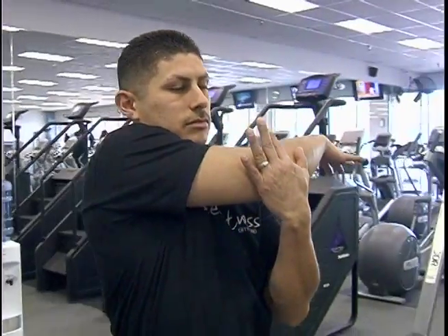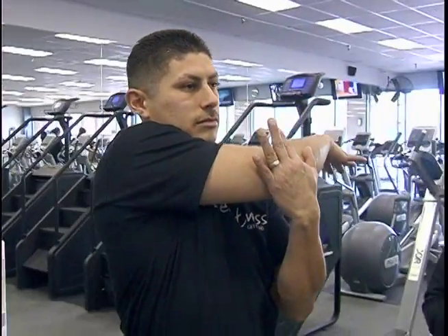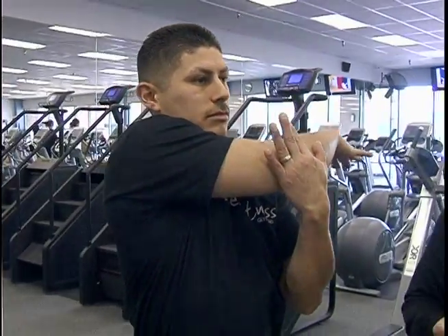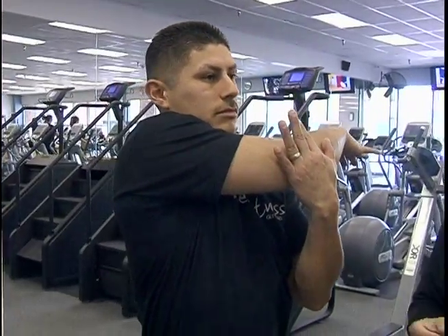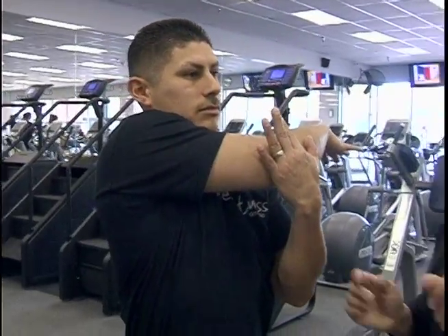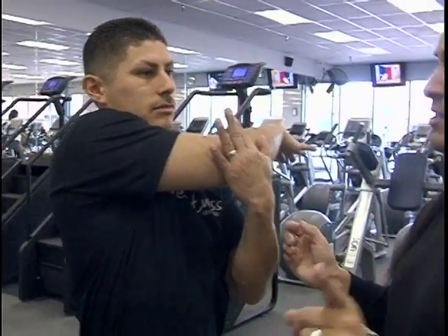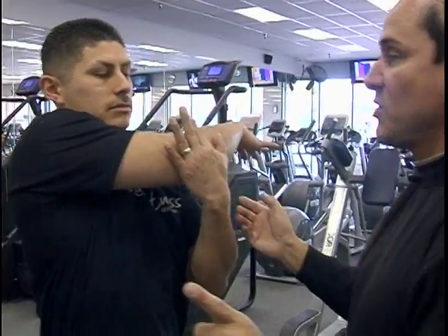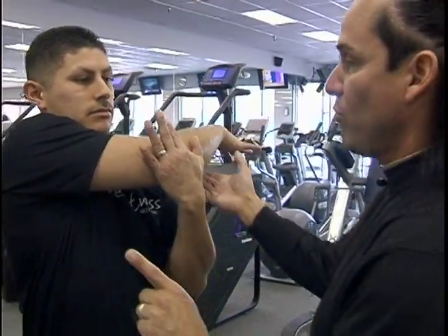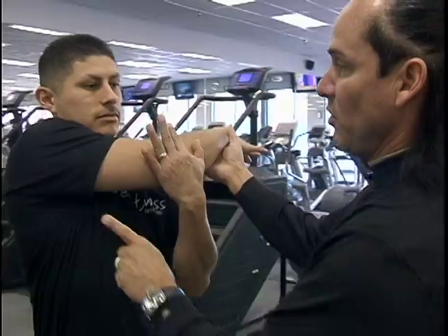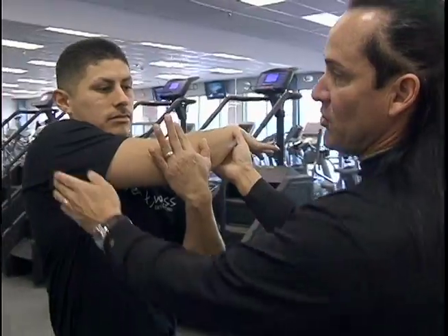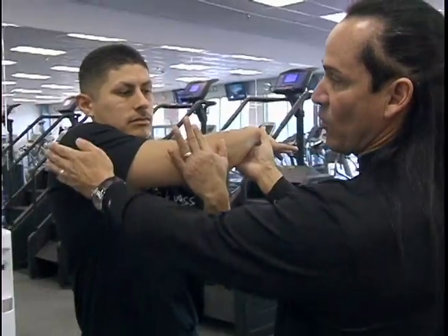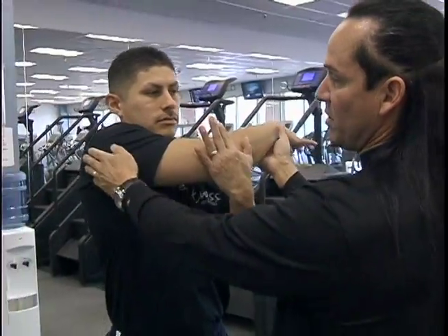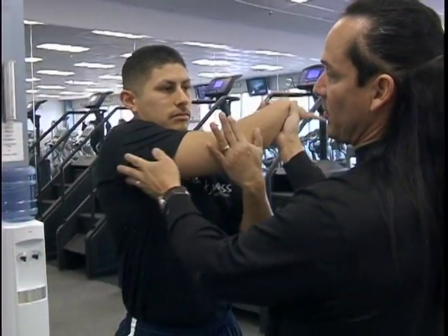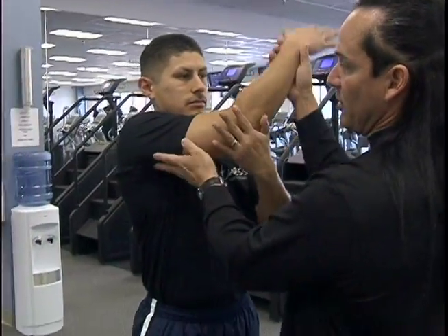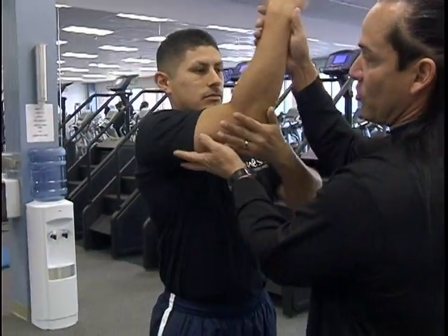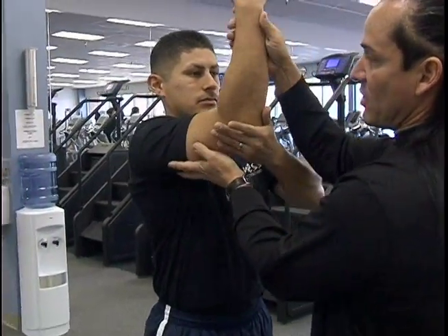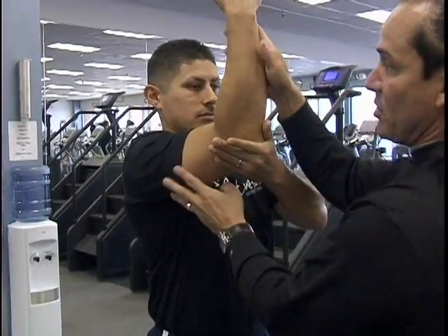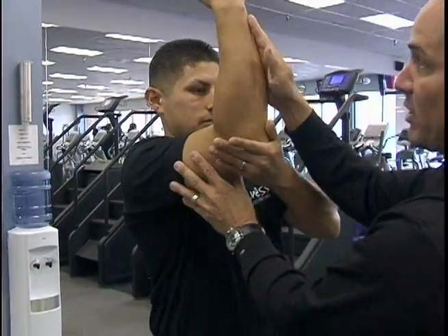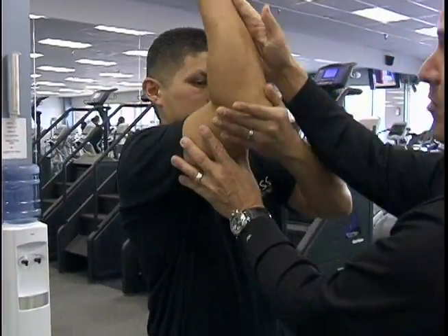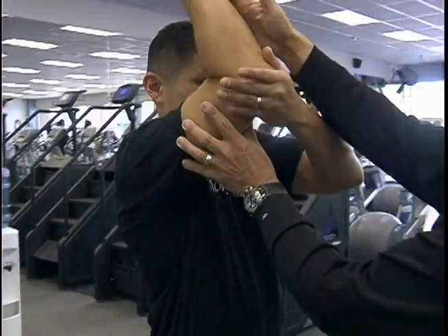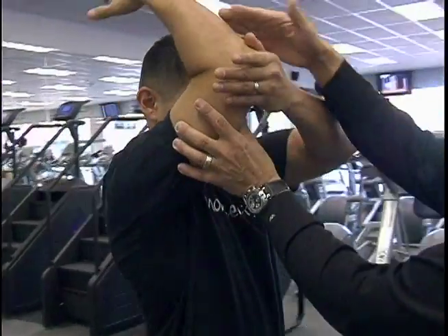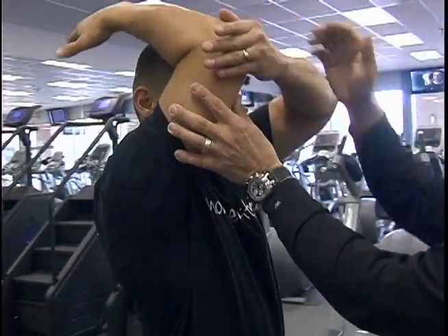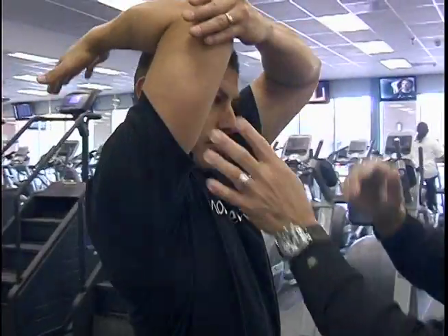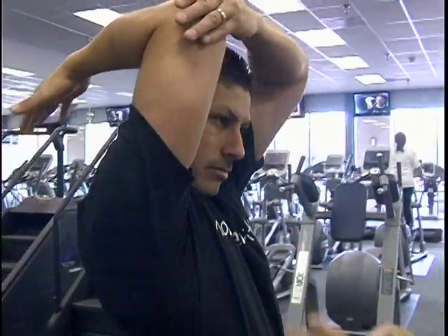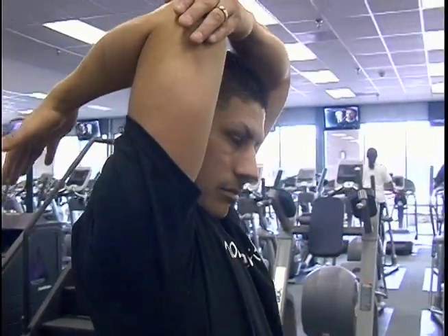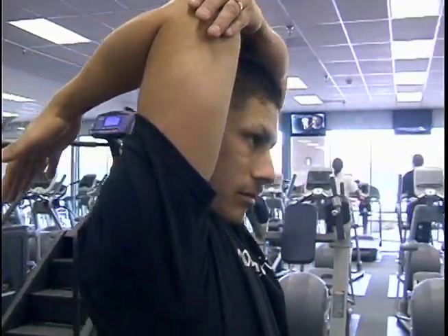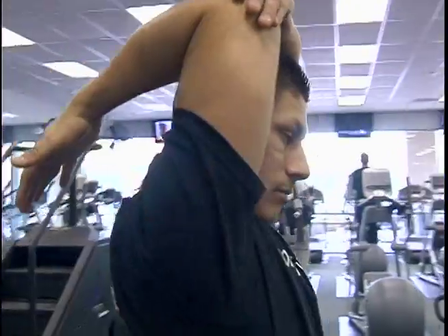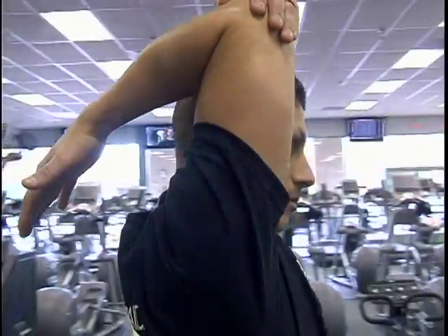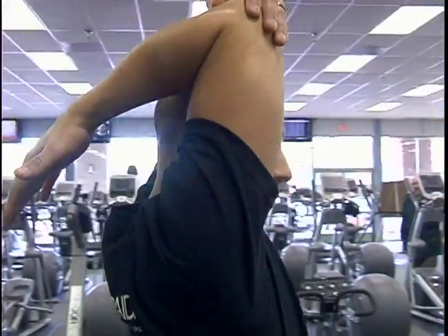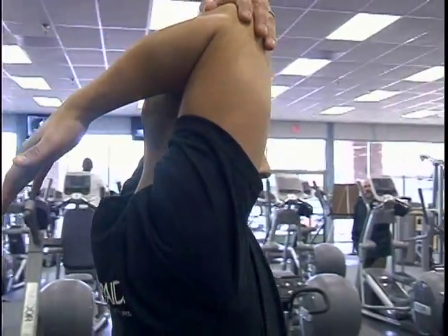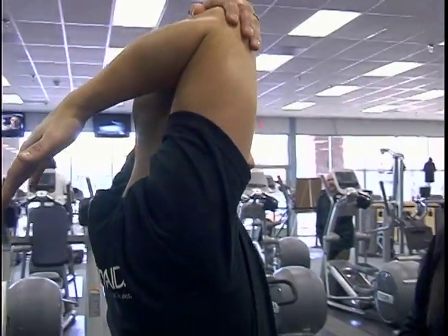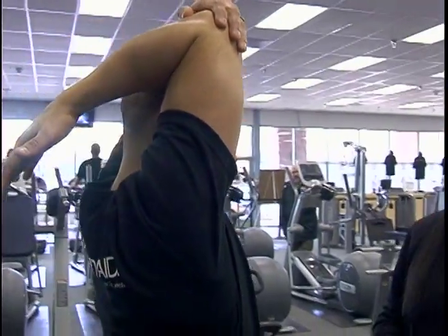Right from here, you can actually go right from the deltoid to the tricep and just bring it all the way back. Ease it back, please. Very good.